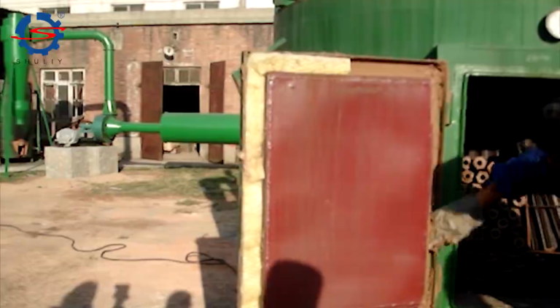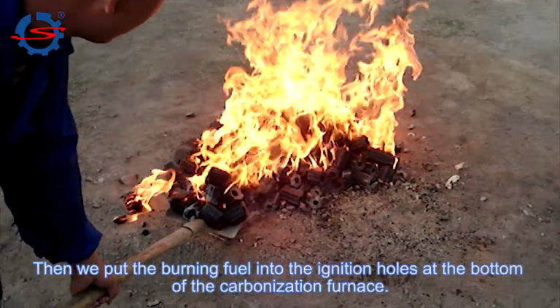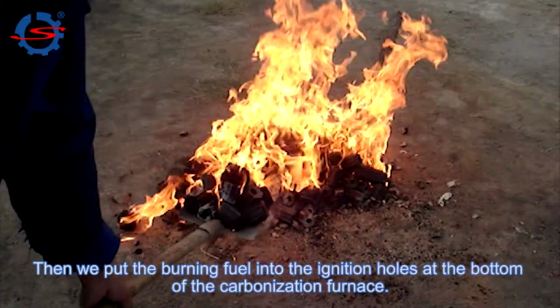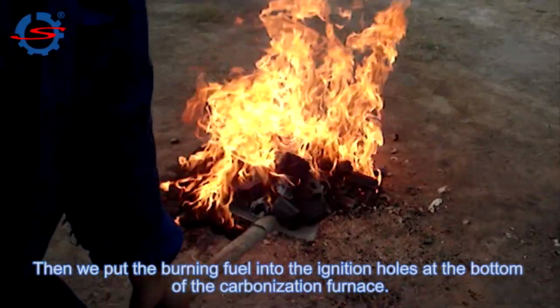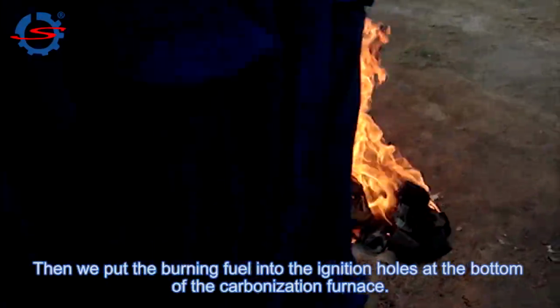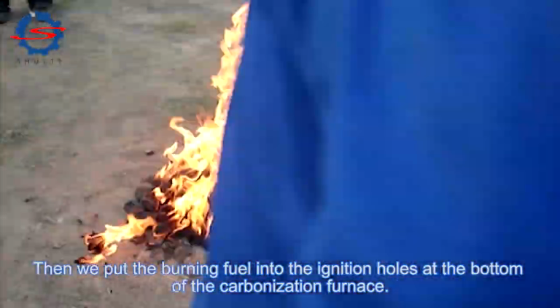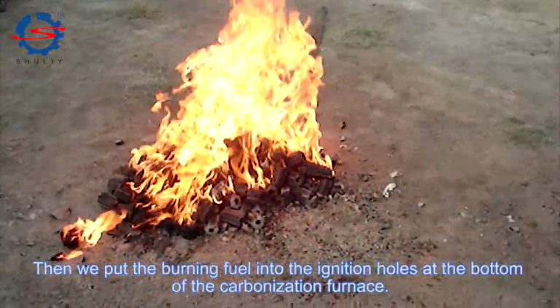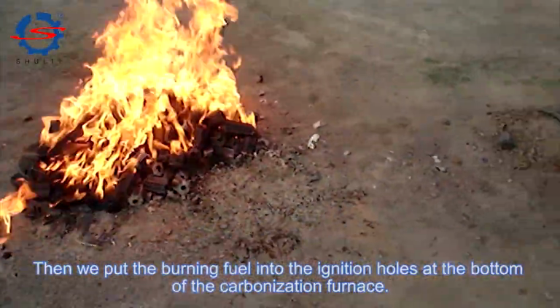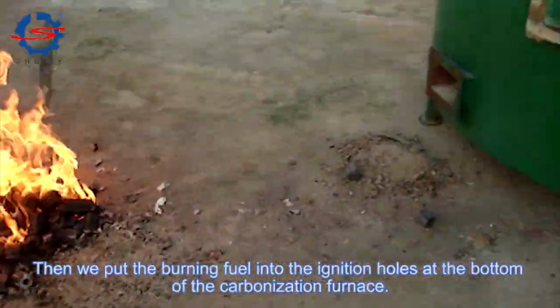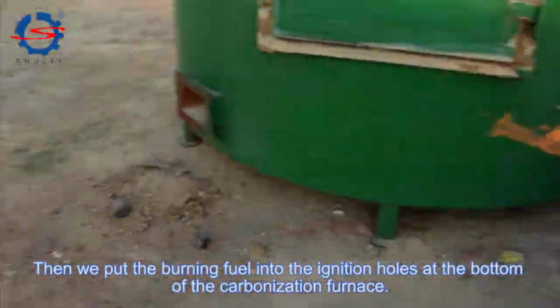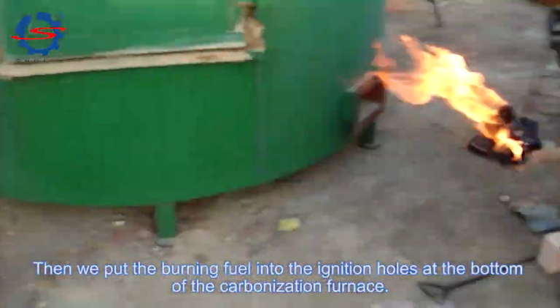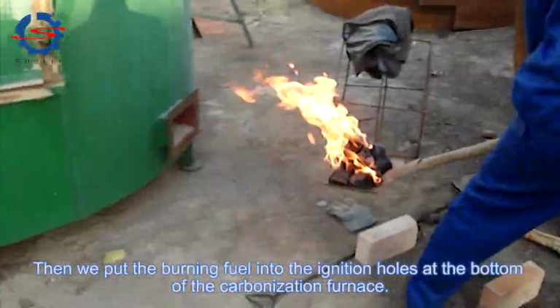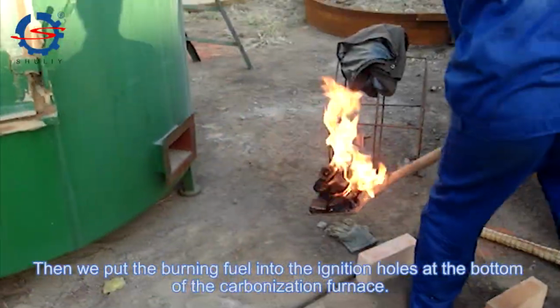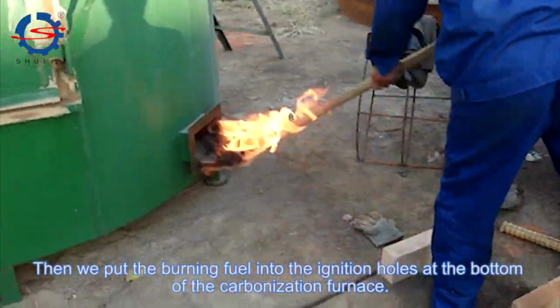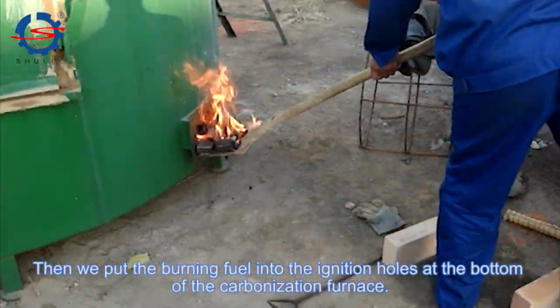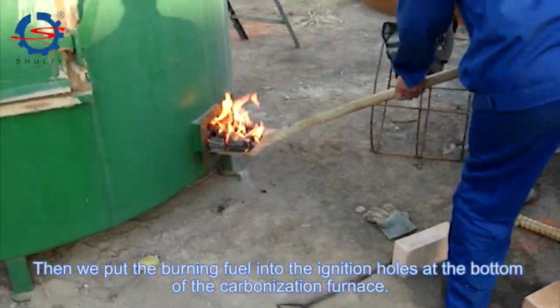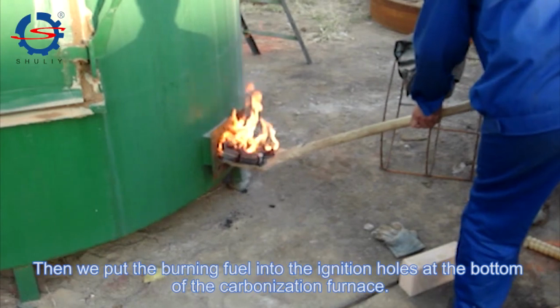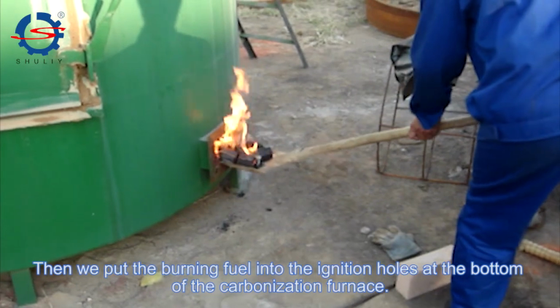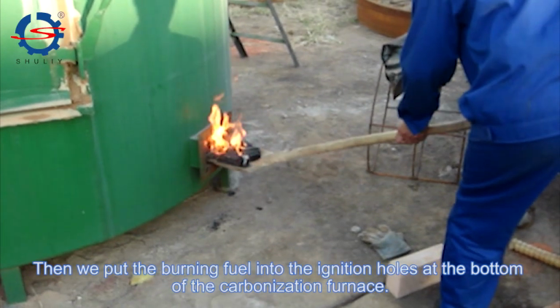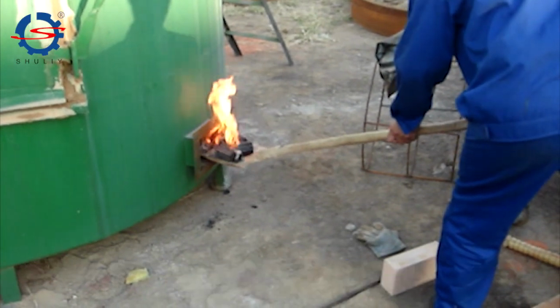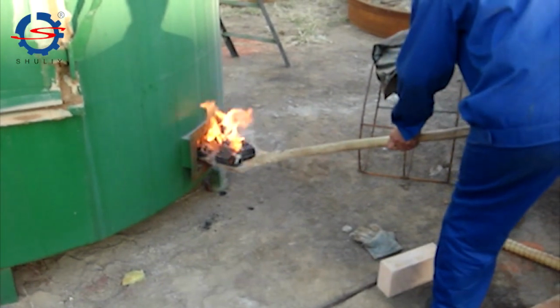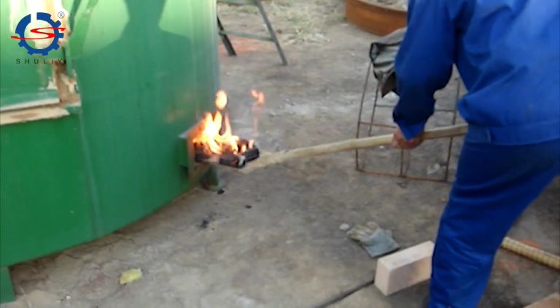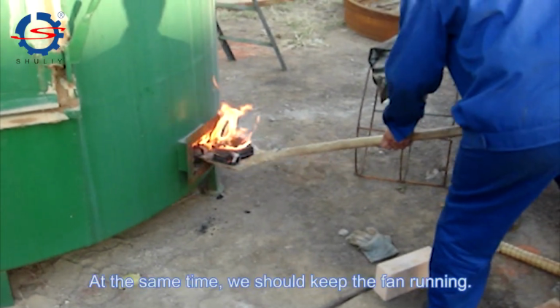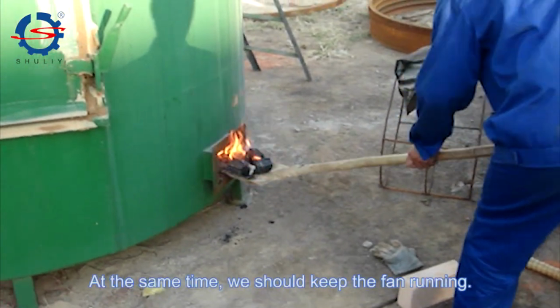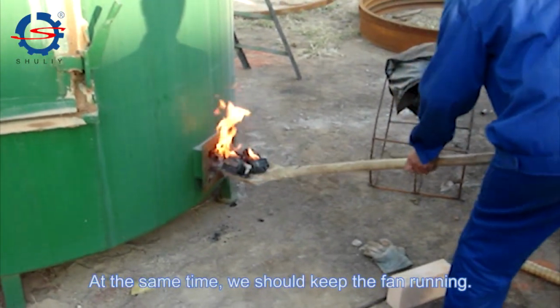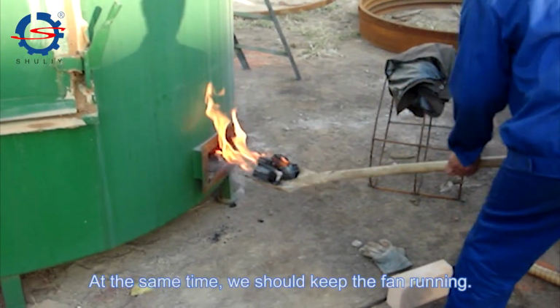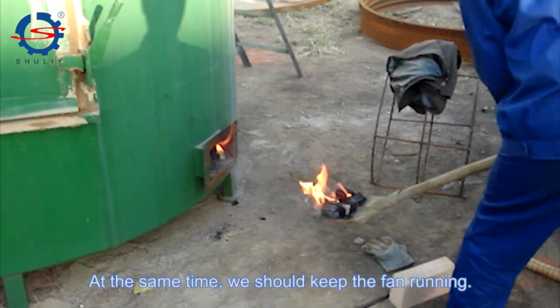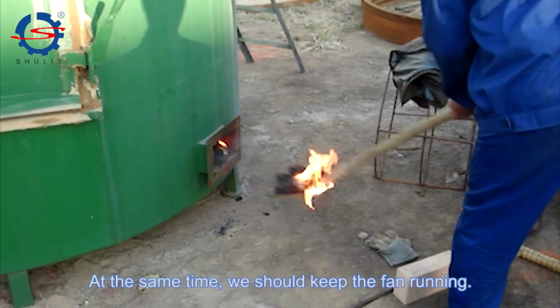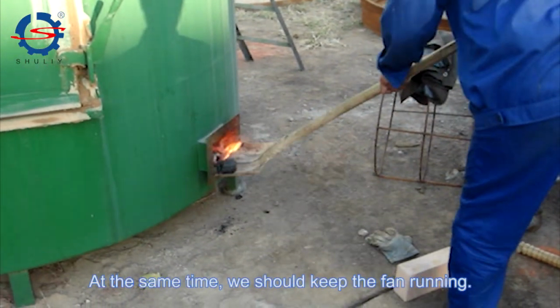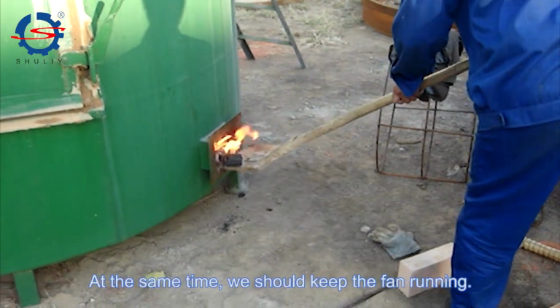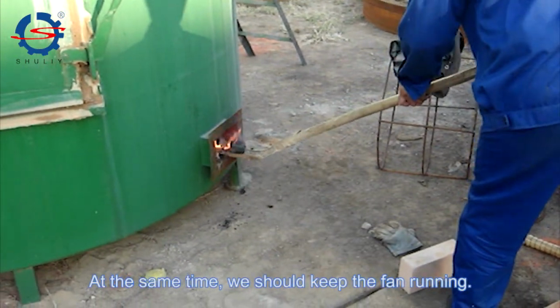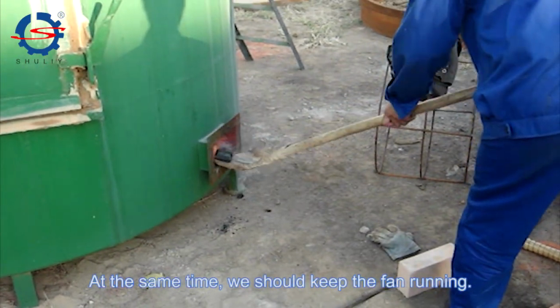Then, we put the burning fuel into the ignition hose at the bottom of the carbonization furnace. At the same time, we should keep the fan running.